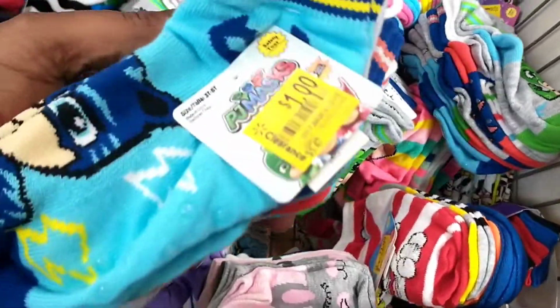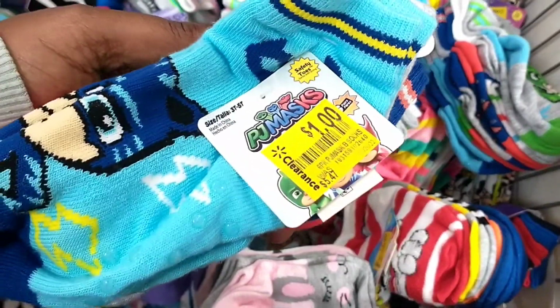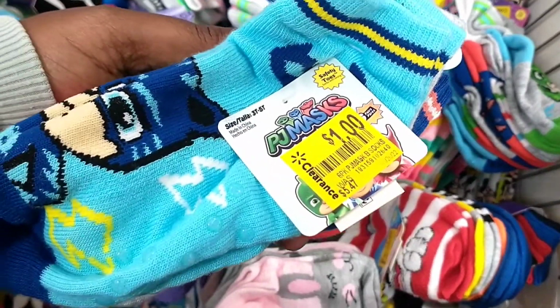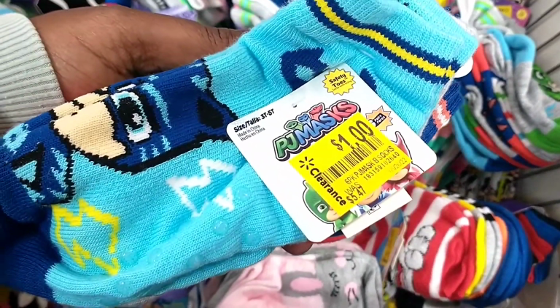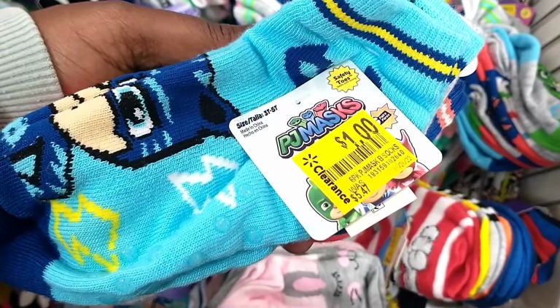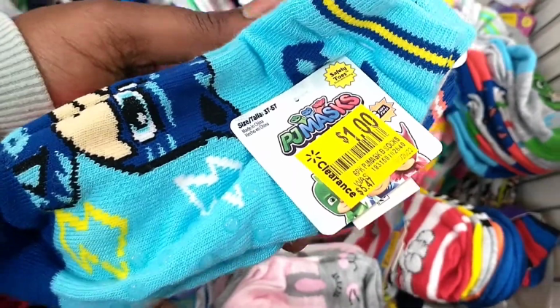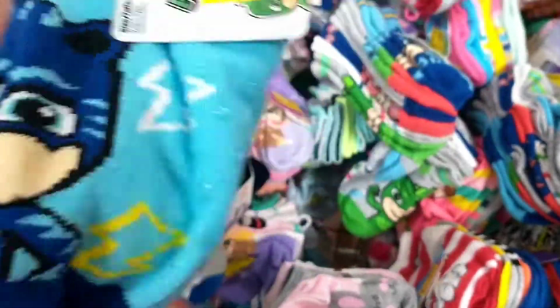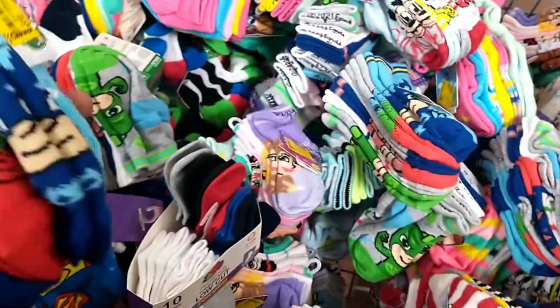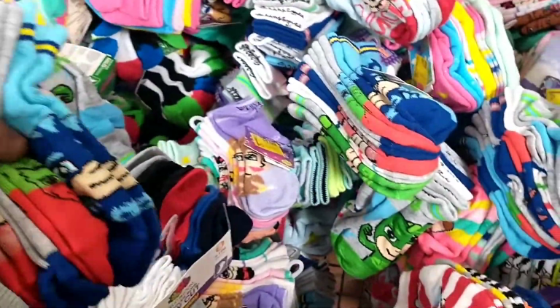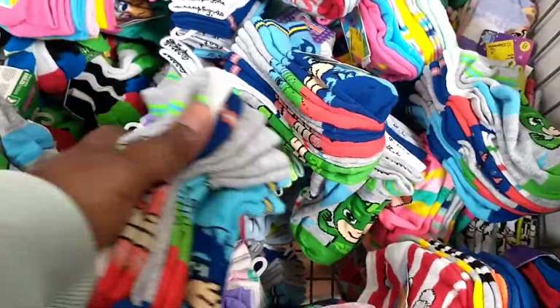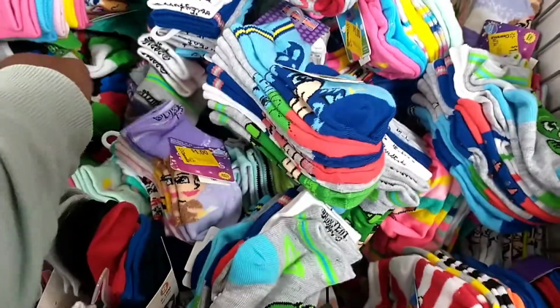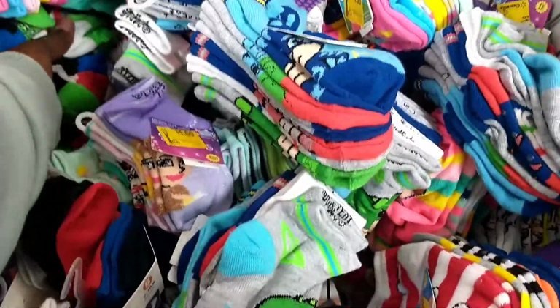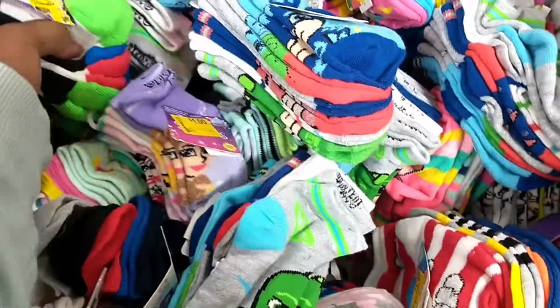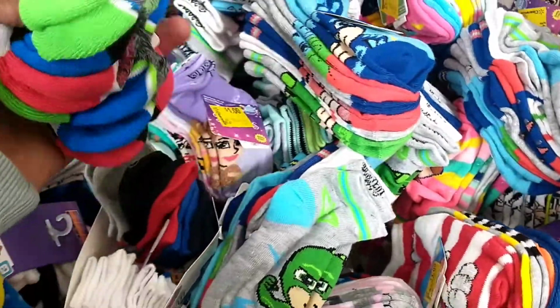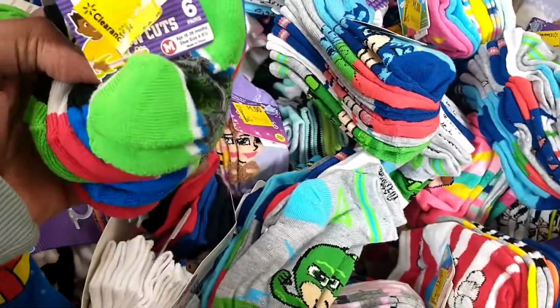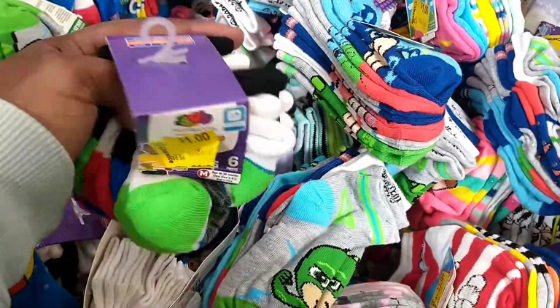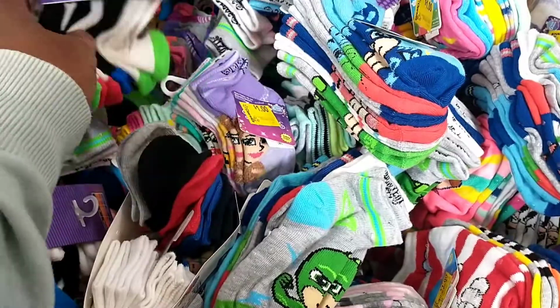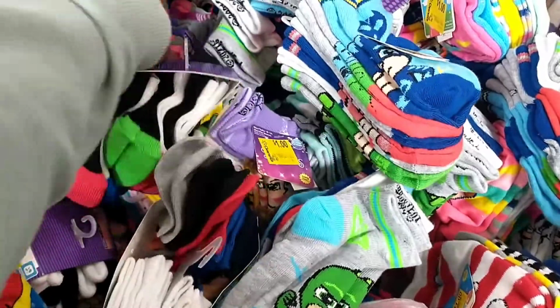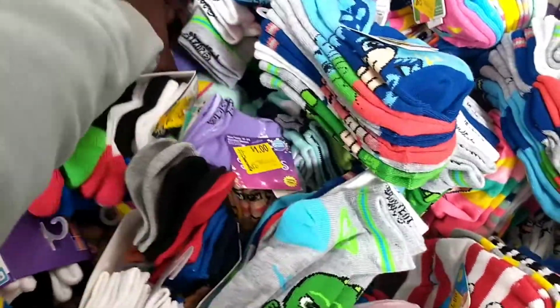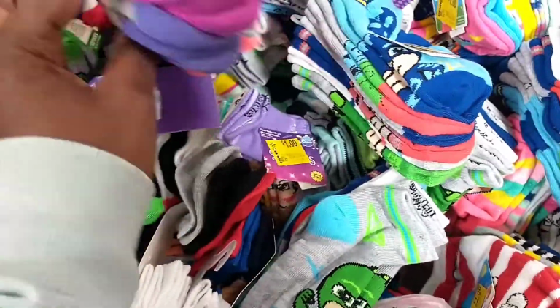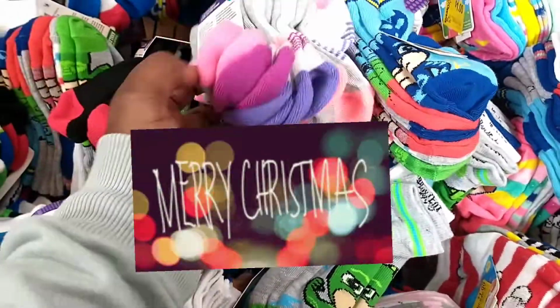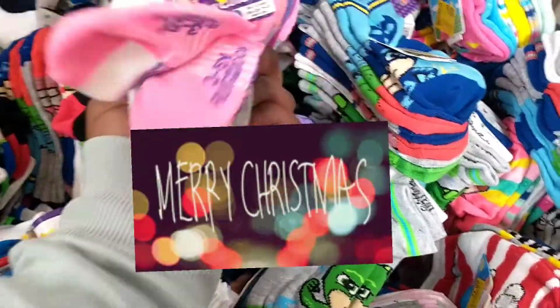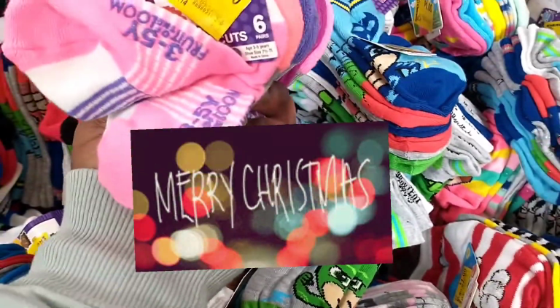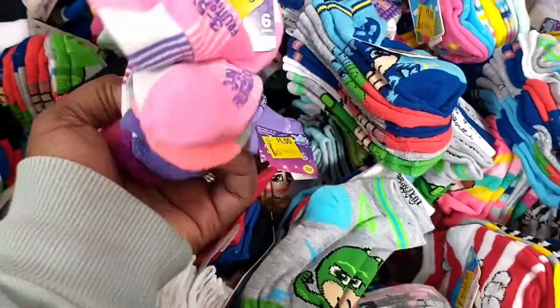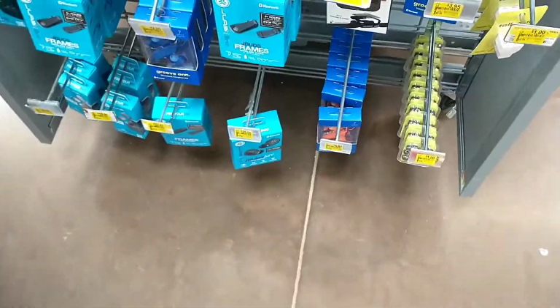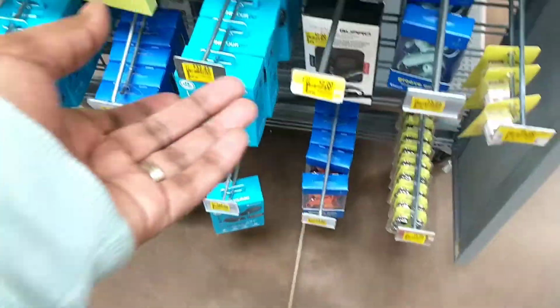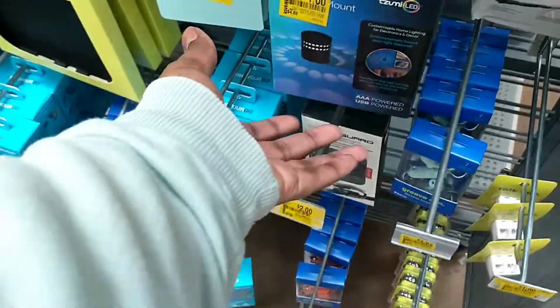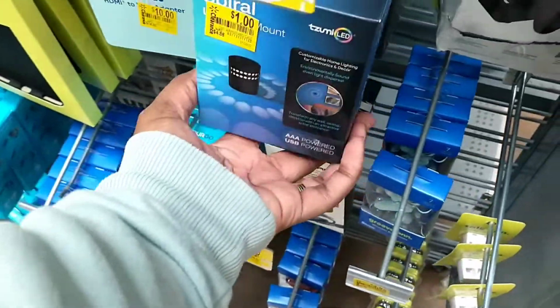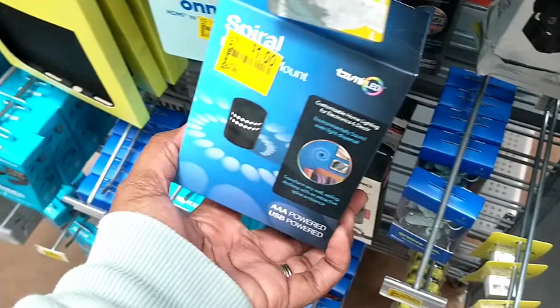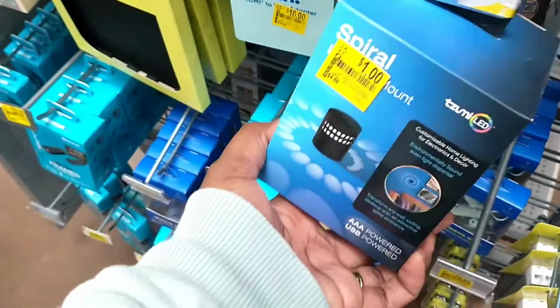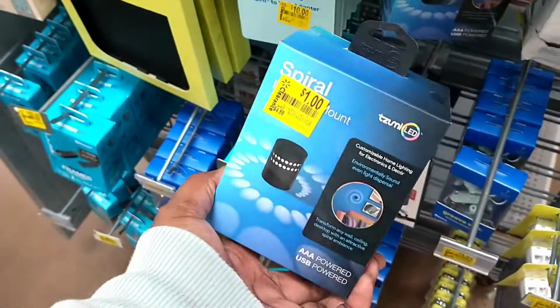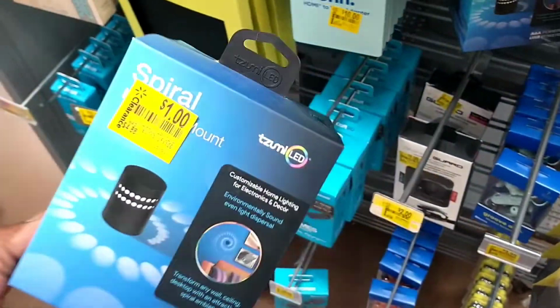Is this what adulting comes to, especially when you have kids? Something like this feels like Christmas! And then this store had some pretty good electrical clearance as well.